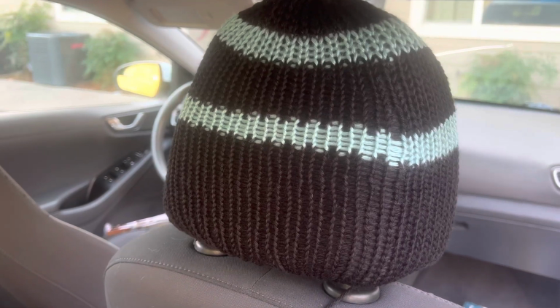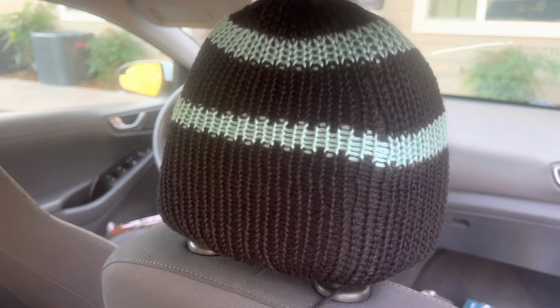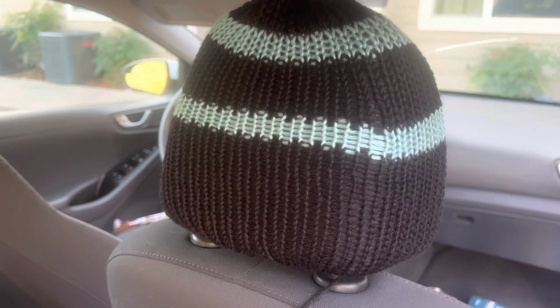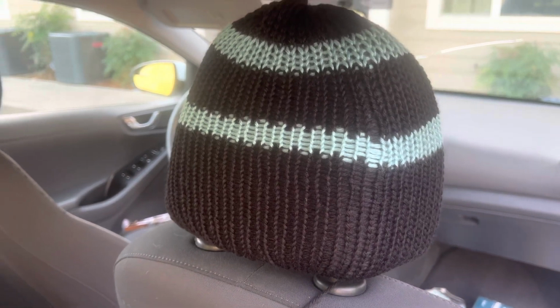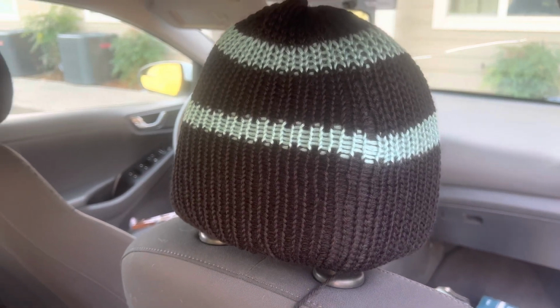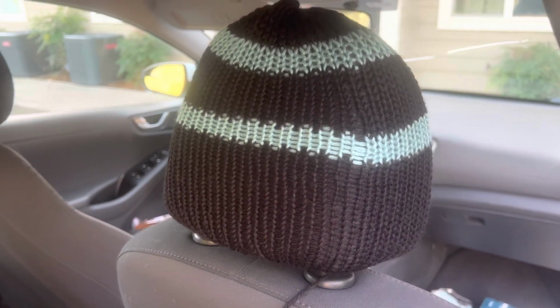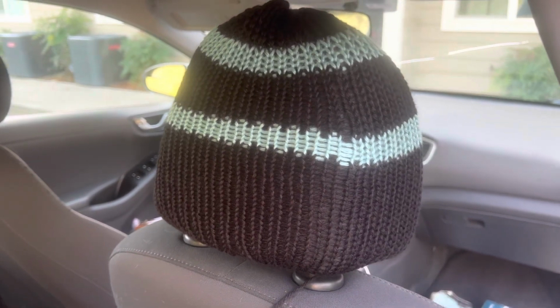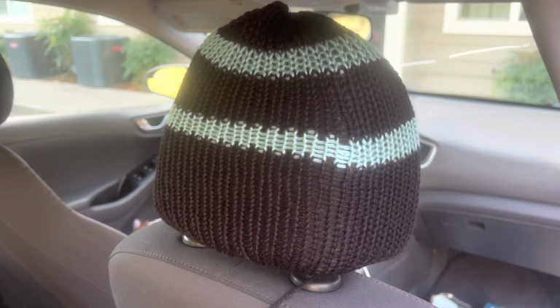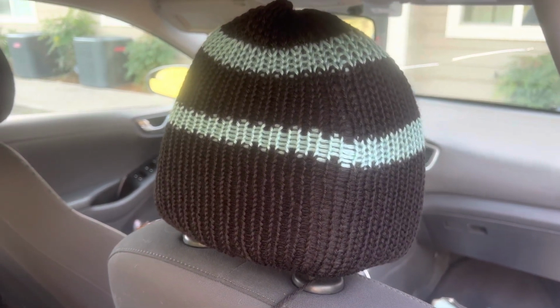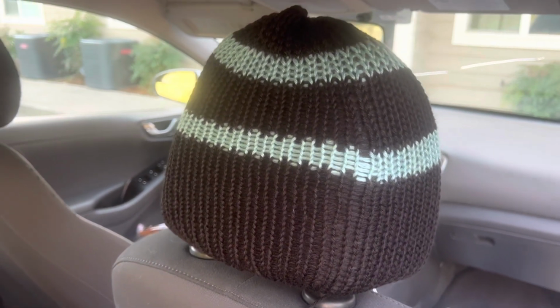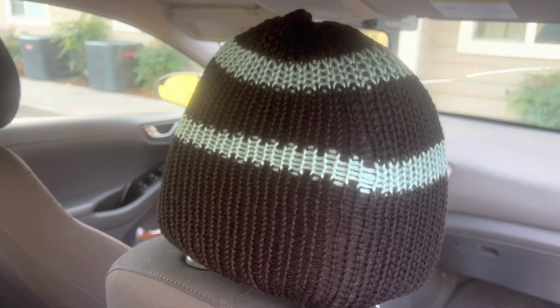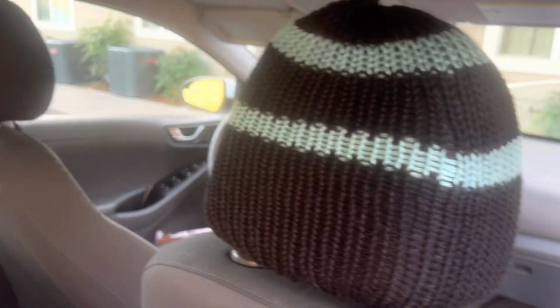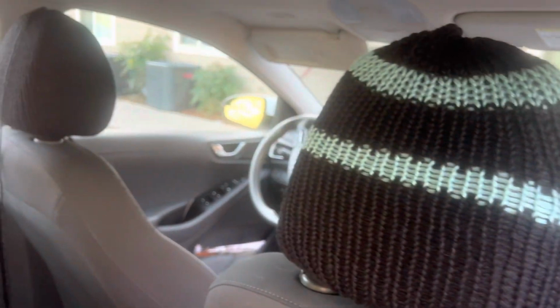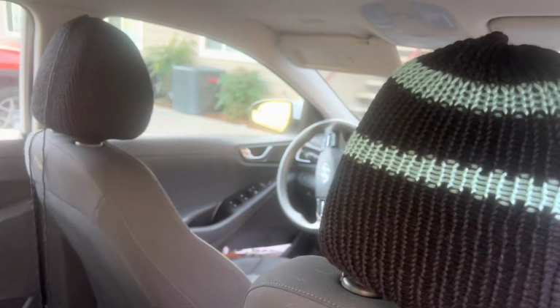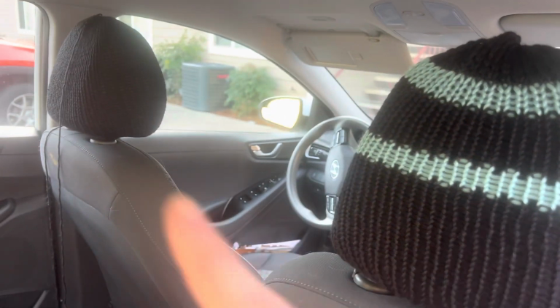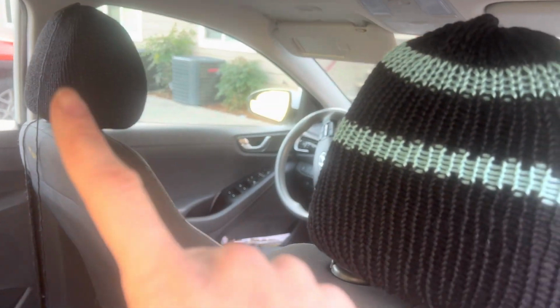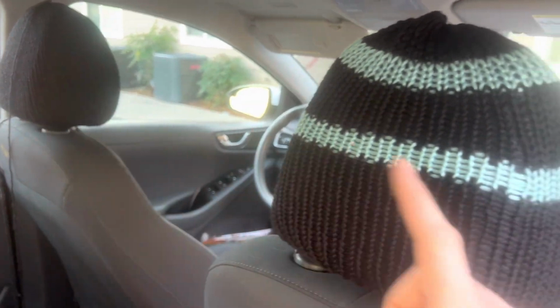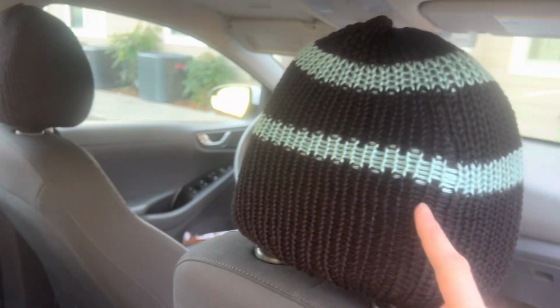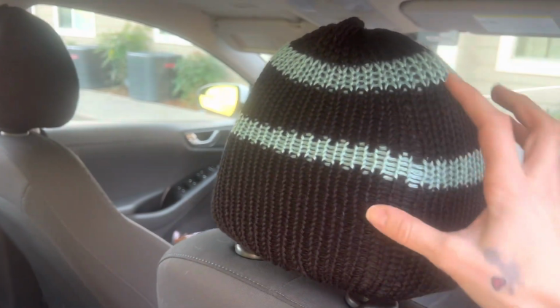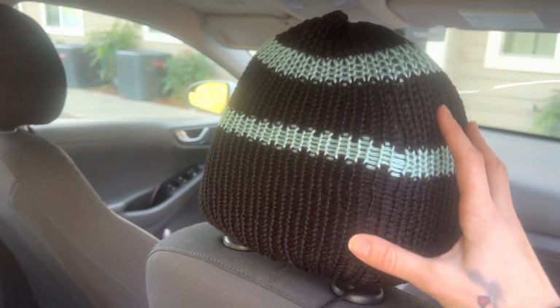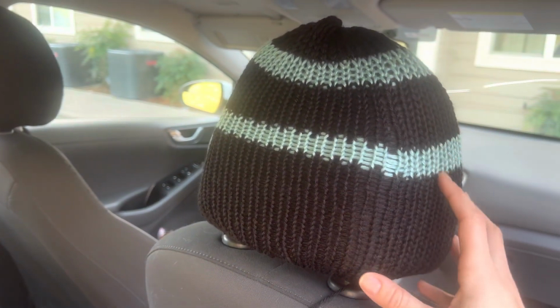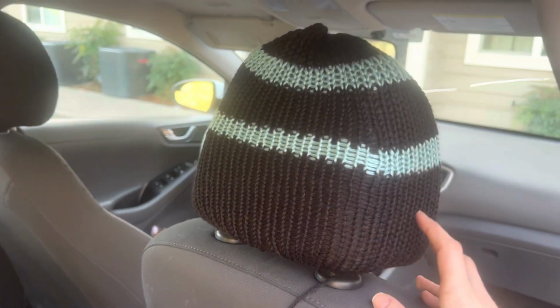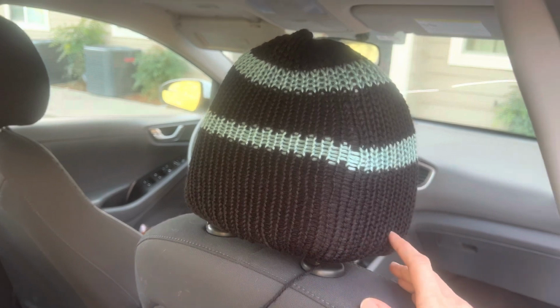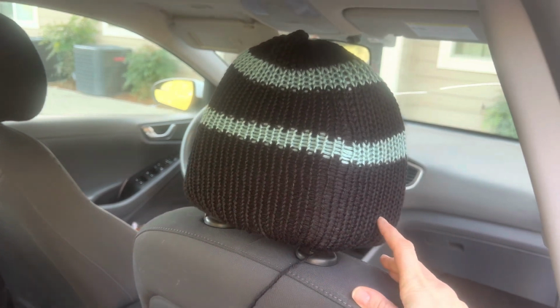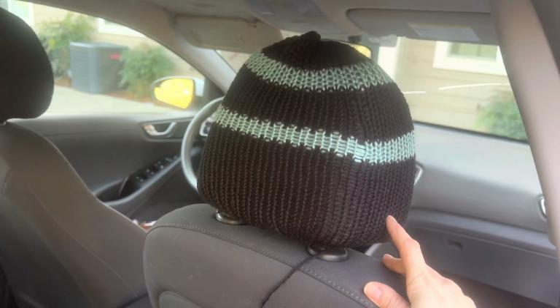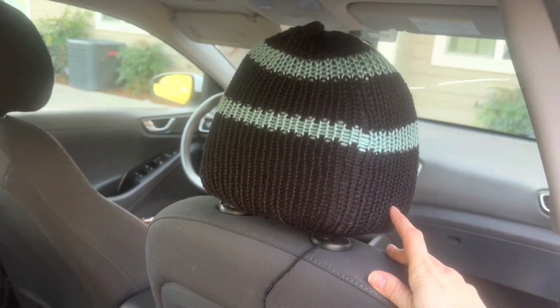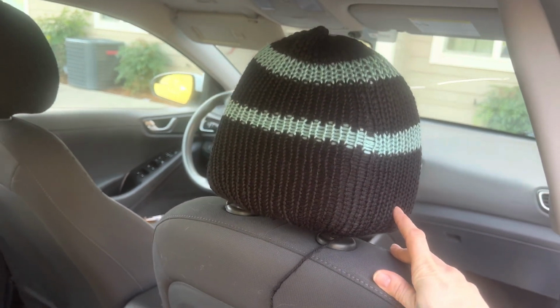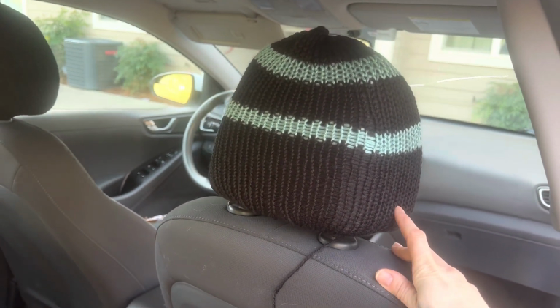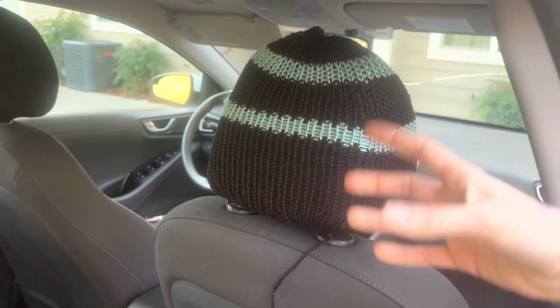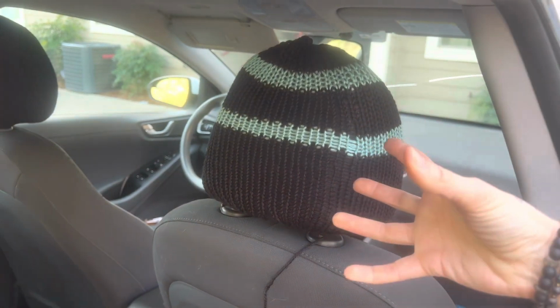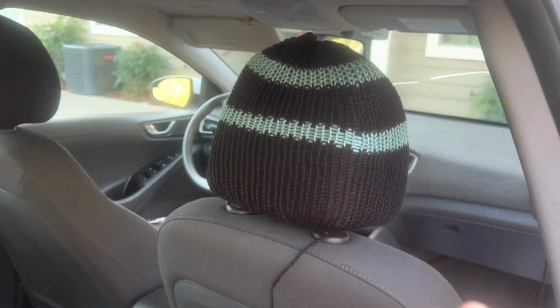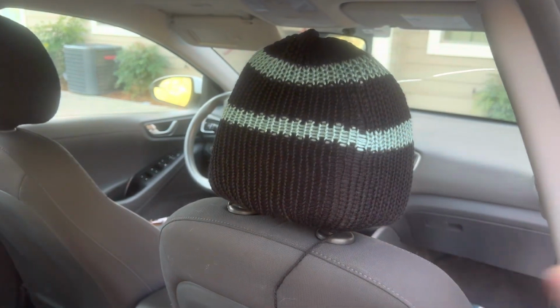Hi friends! In today's tutorial I'm going to be showing you how to make these easy headrest covers for your car seat using your knitting machine. Let's go ahead and take a look at how we make these.